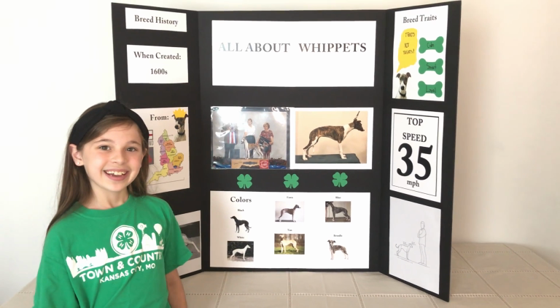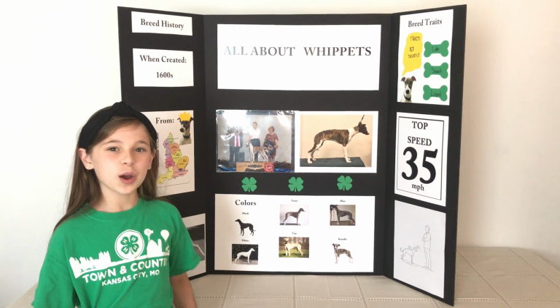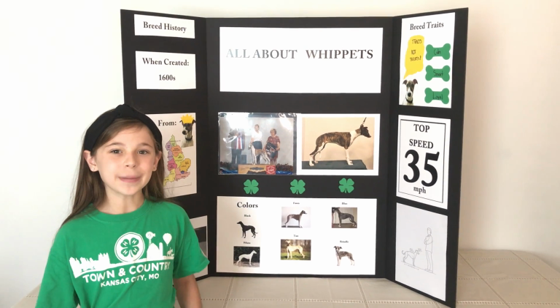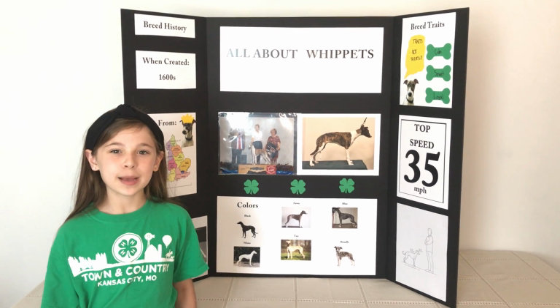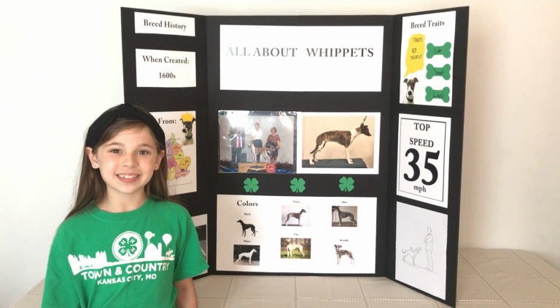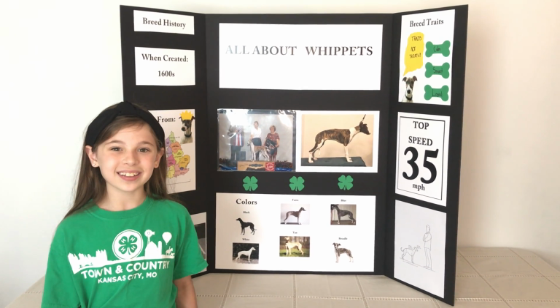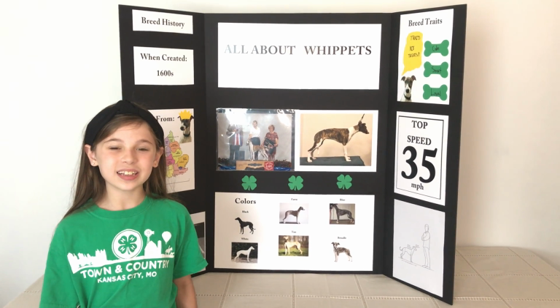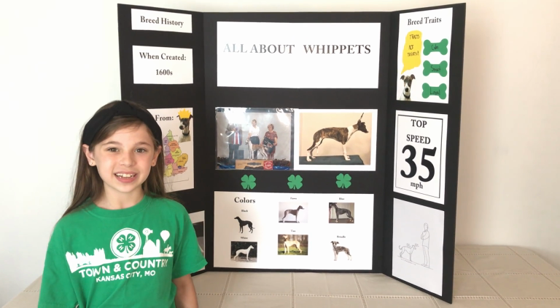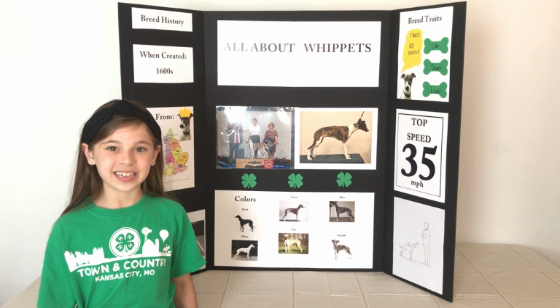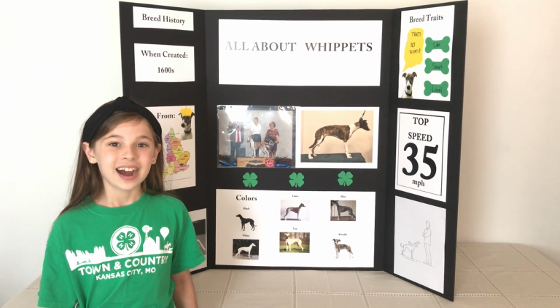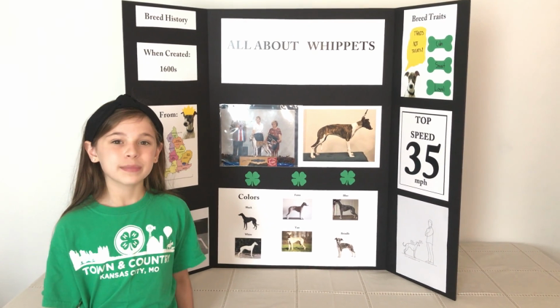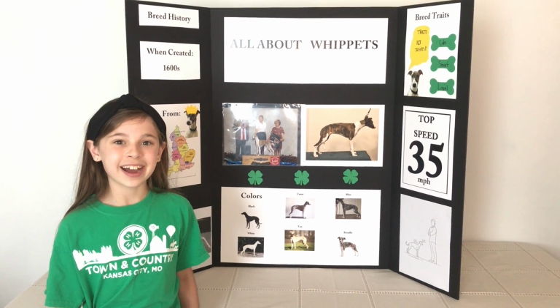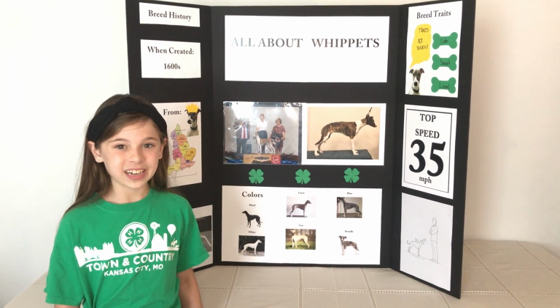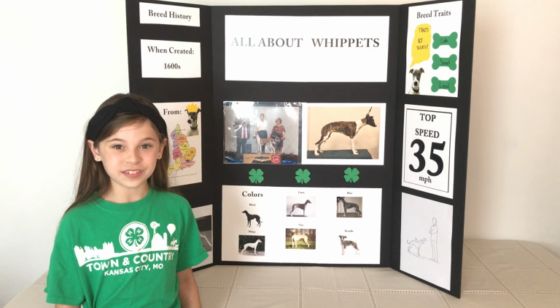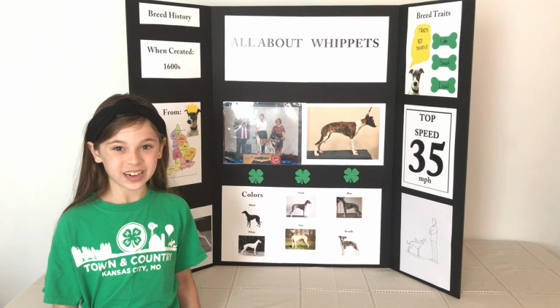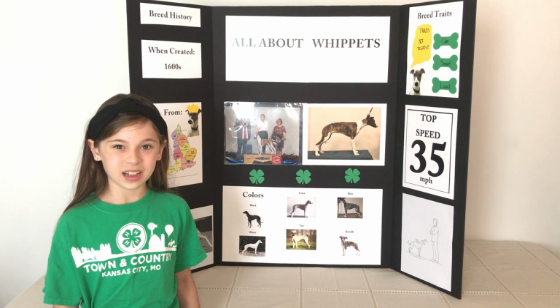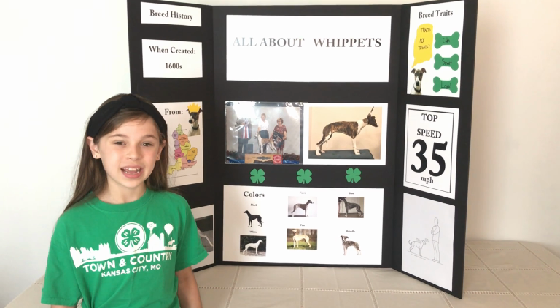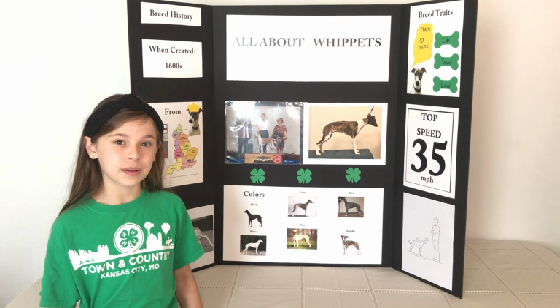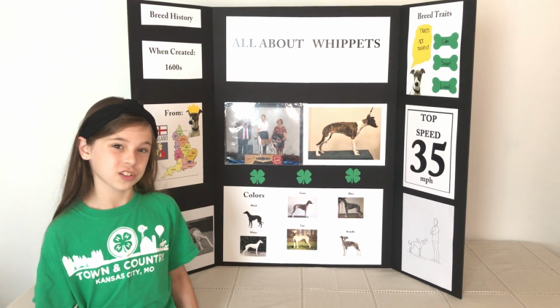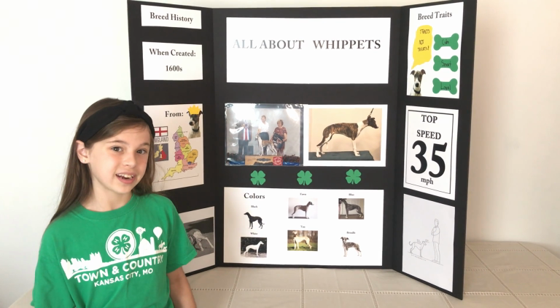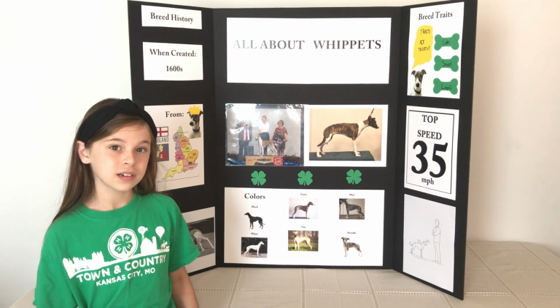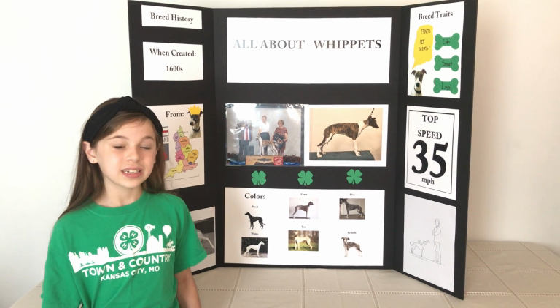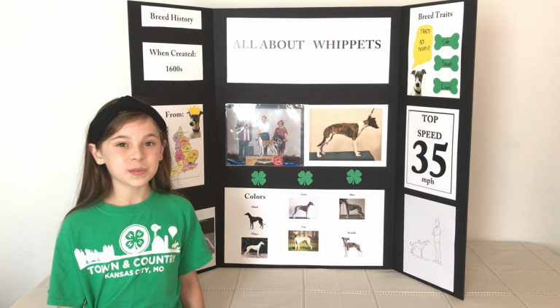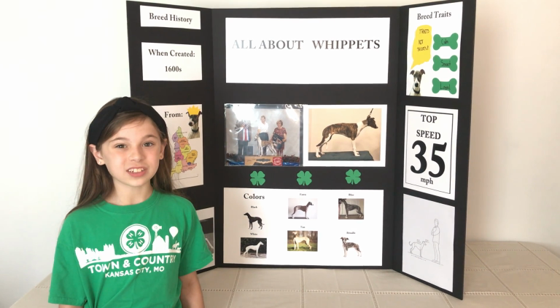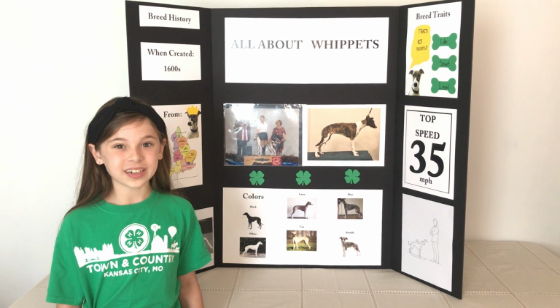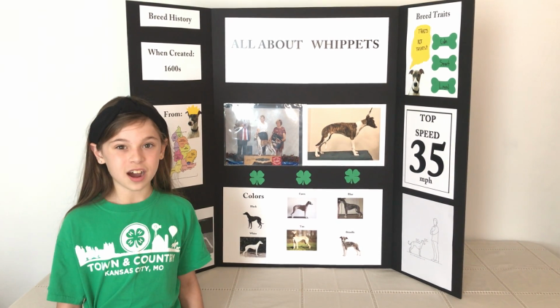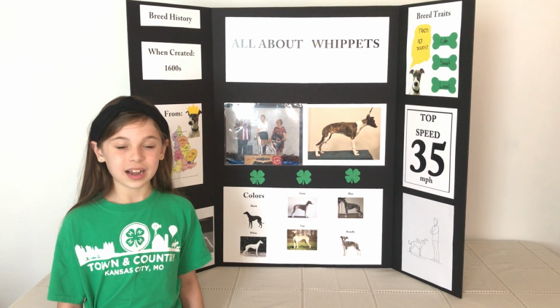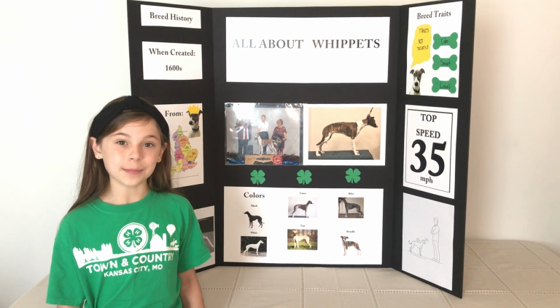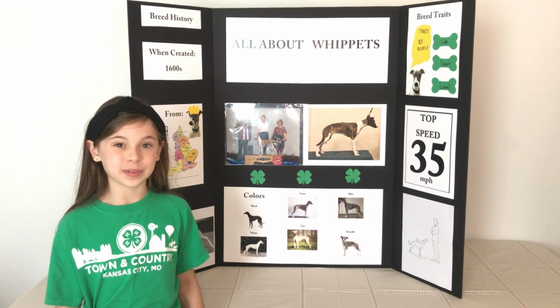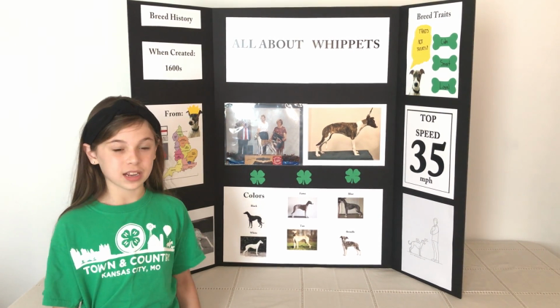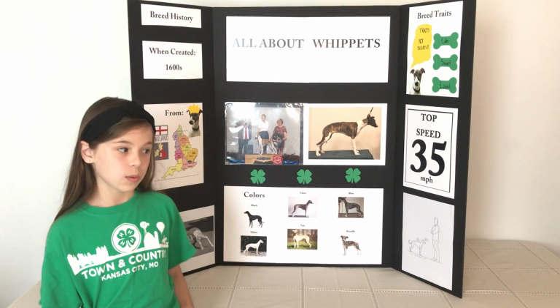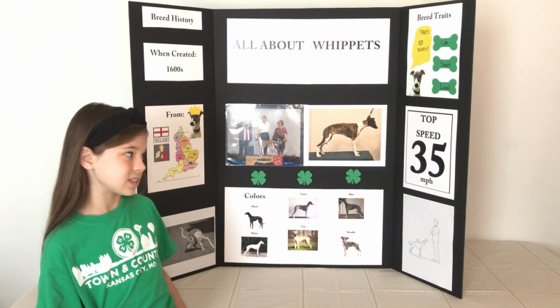Hello, my name is Natalie Lewanduski. I'm in the Town & Country 4-H Club and I'm in 4th grade. Today for my illustrated talk, I'm going to be talking about Whippets.